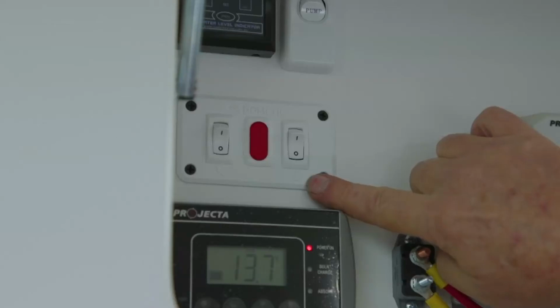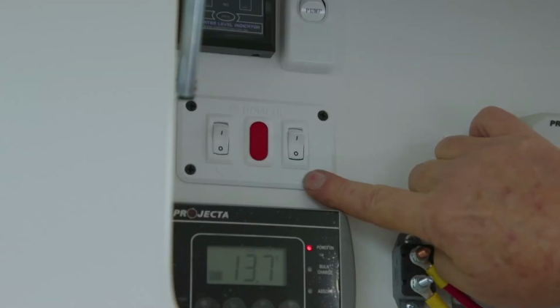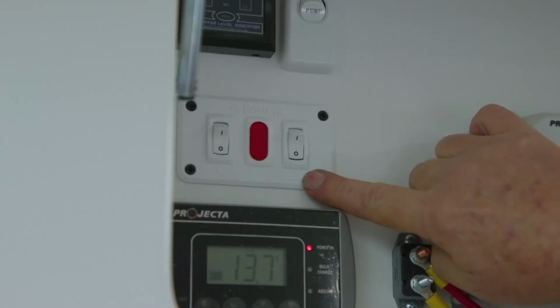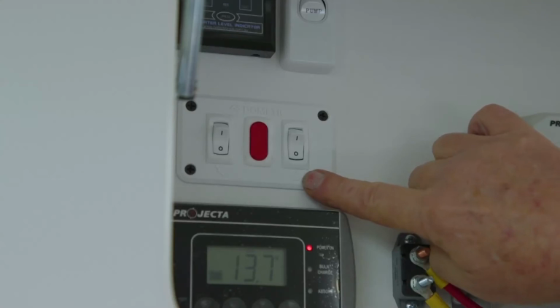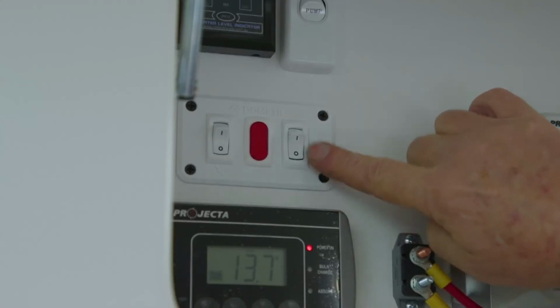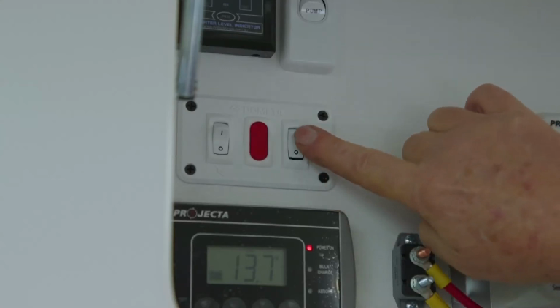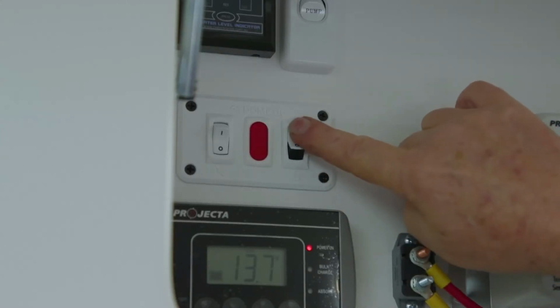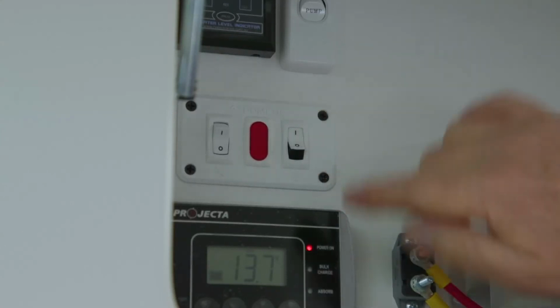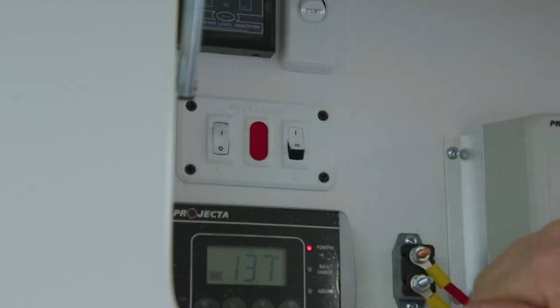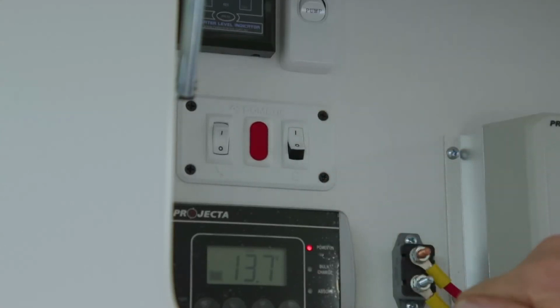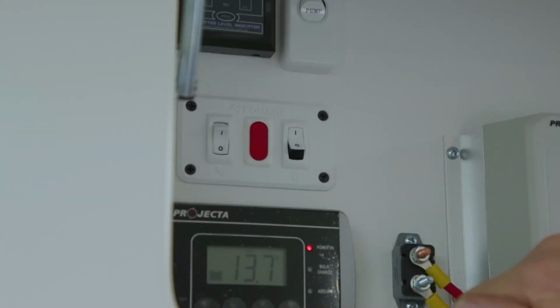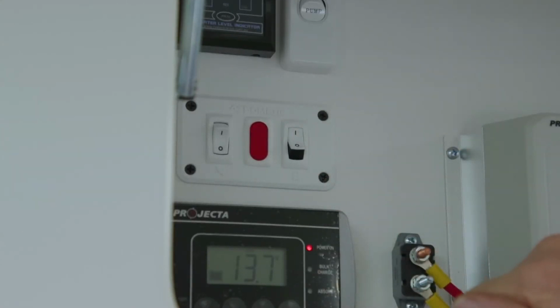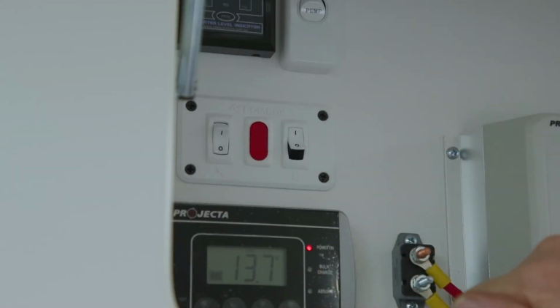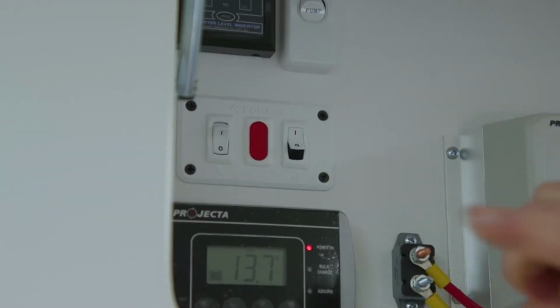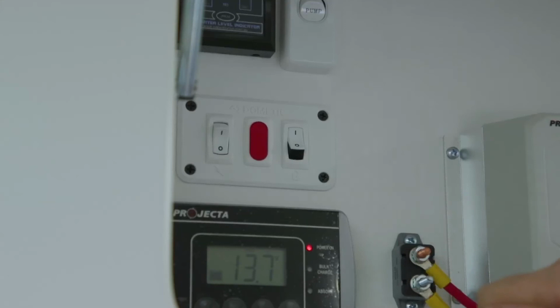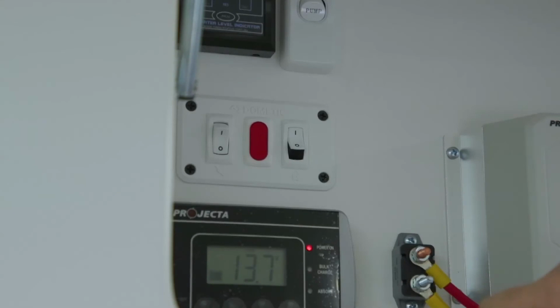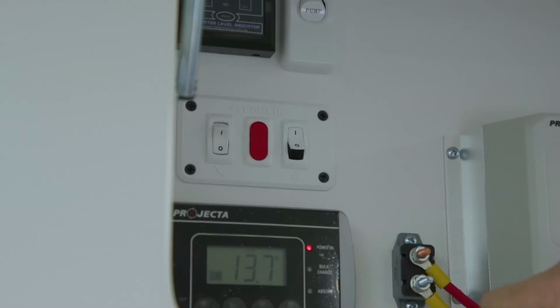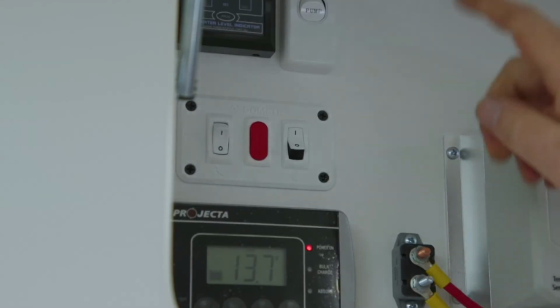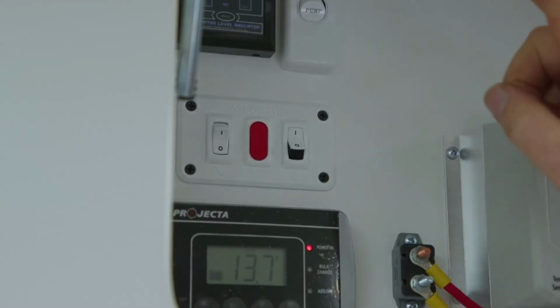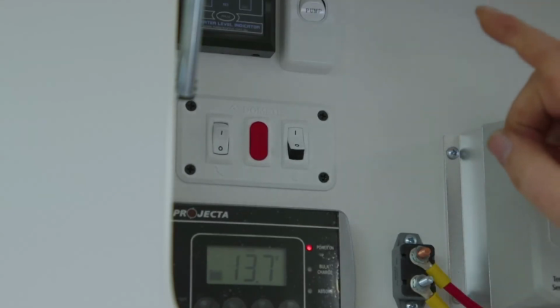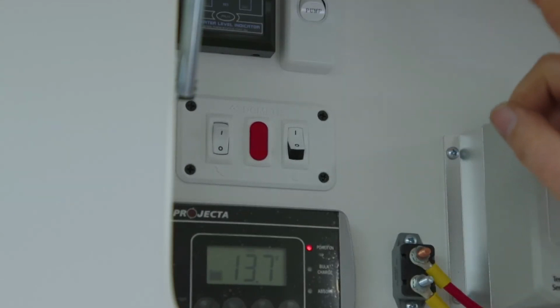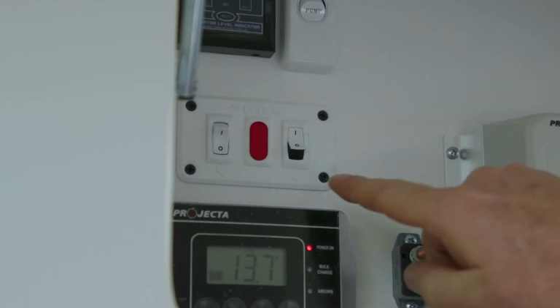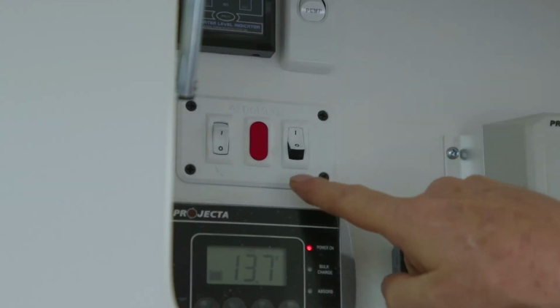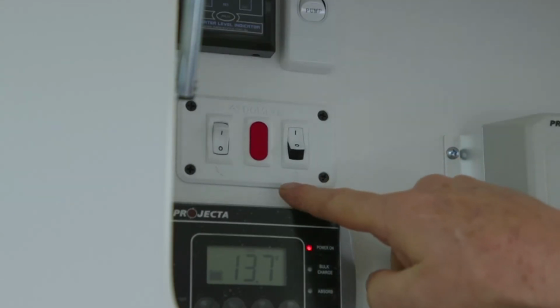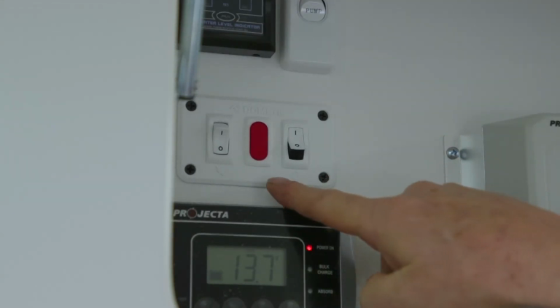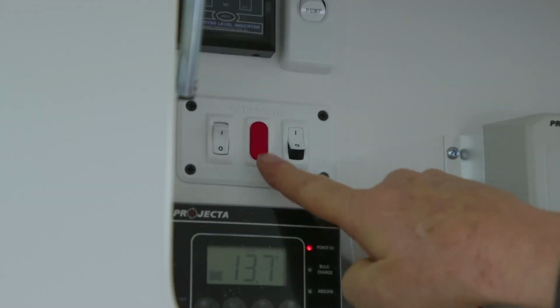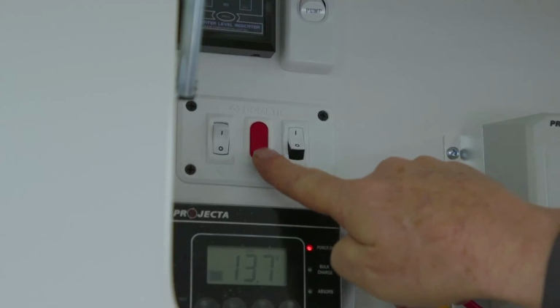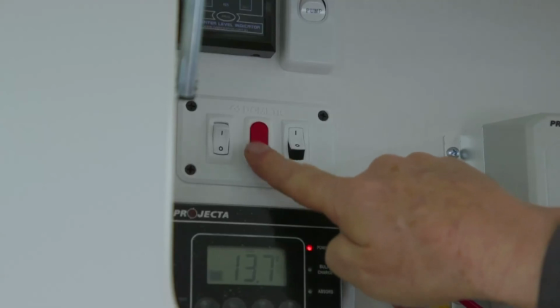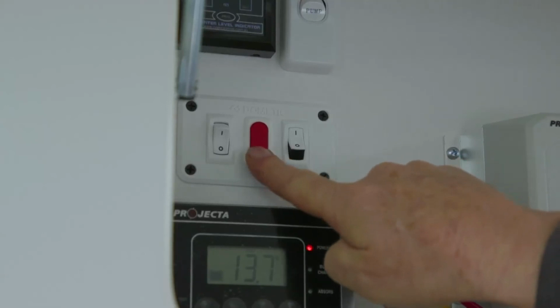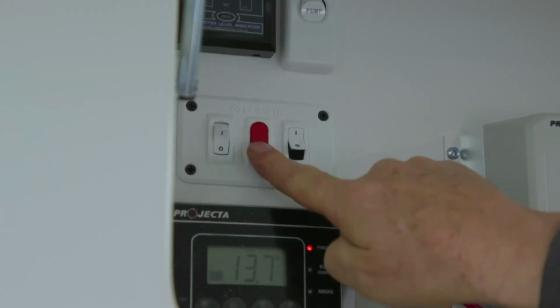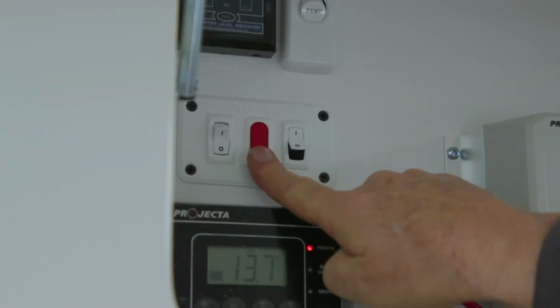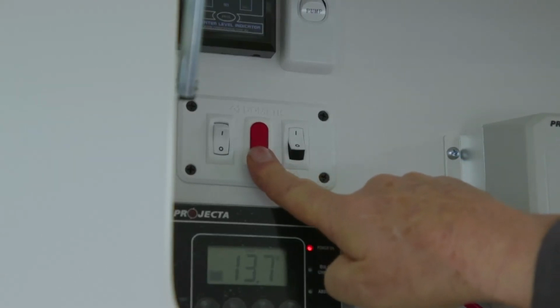If you would like to select the gas mode, turn off the 240 volt and select the gas side. Turn it on and within a few seconds you'll hear the igniter light the gas and you'll hear a pop as it lights the water heater.